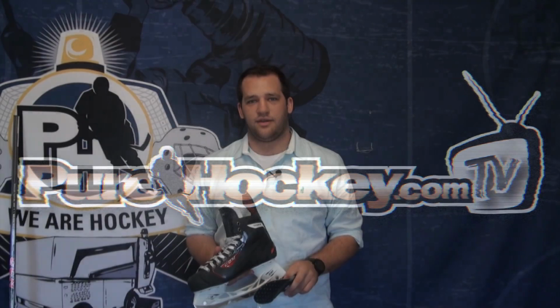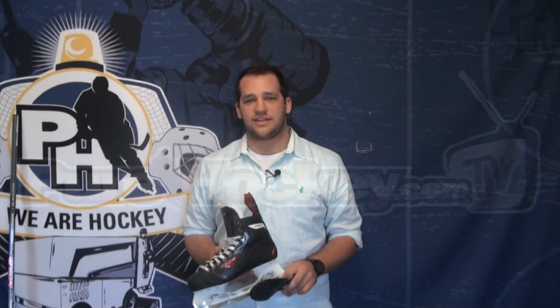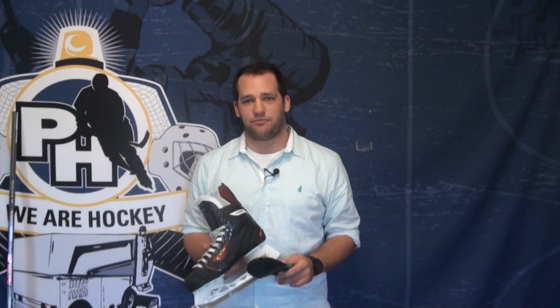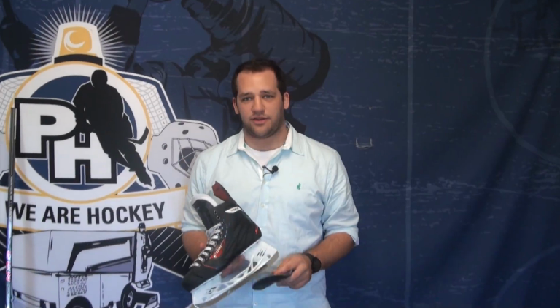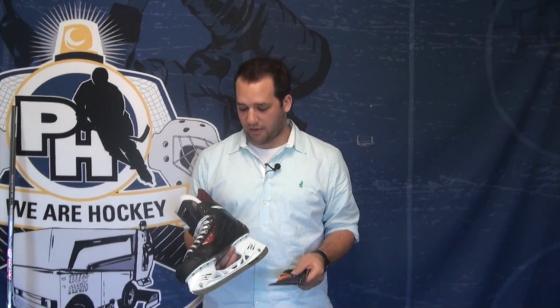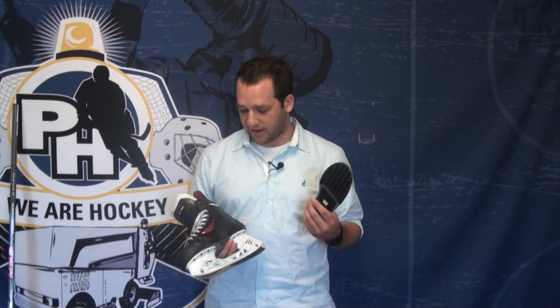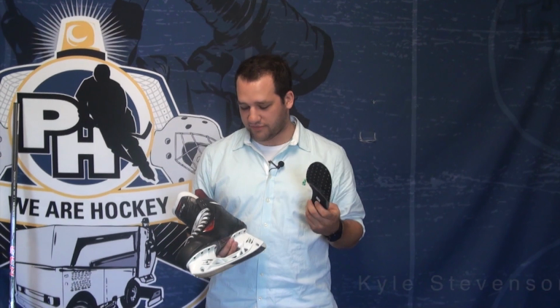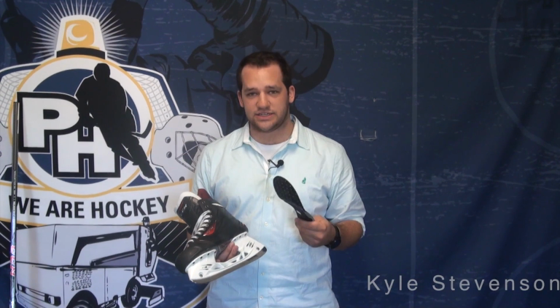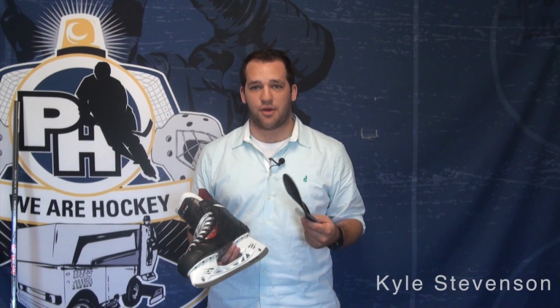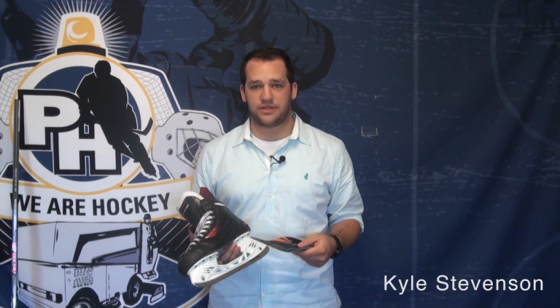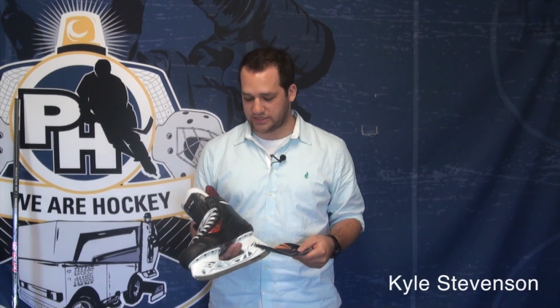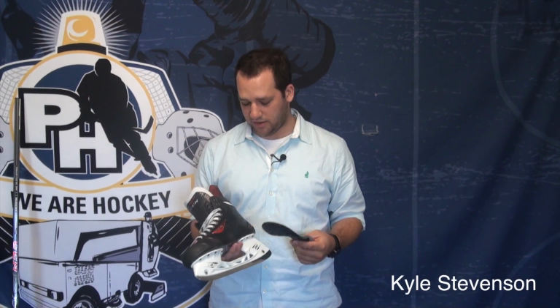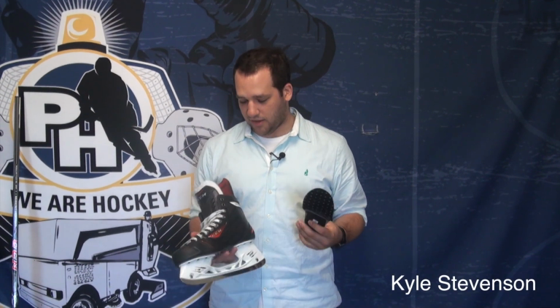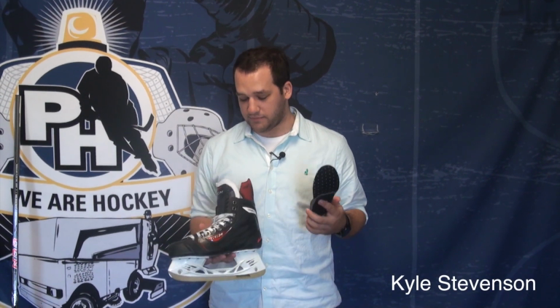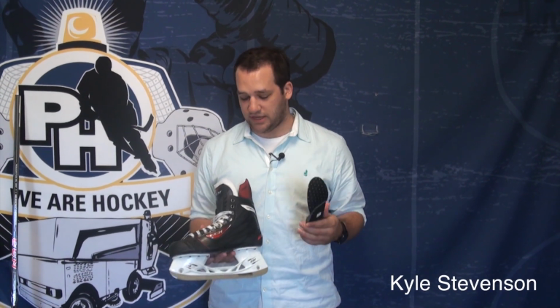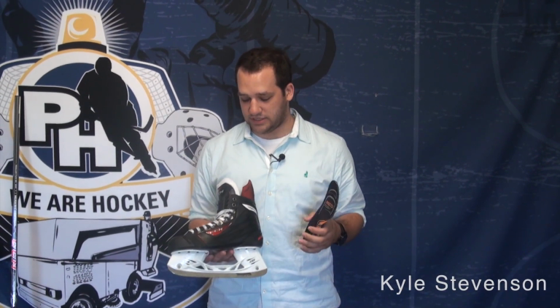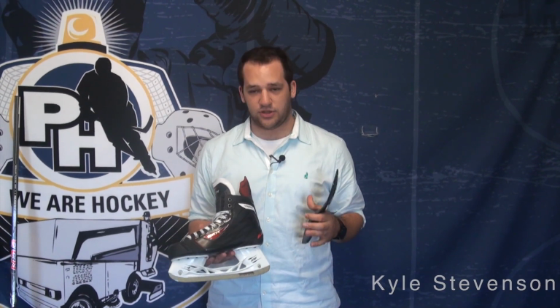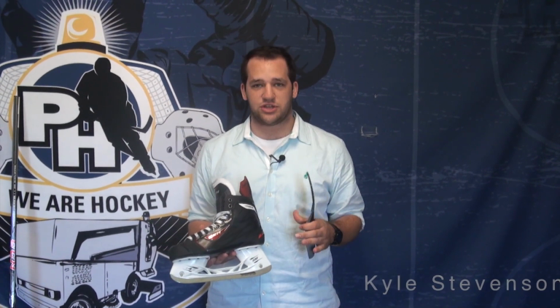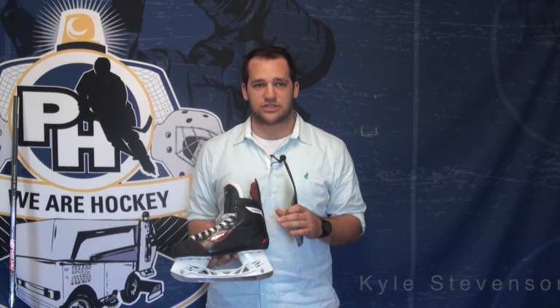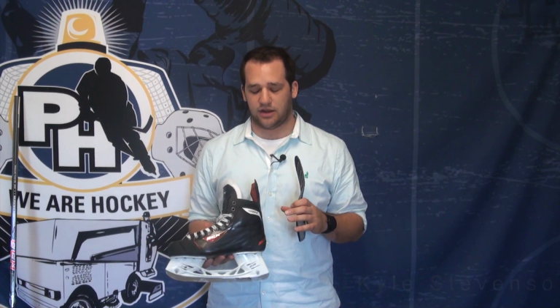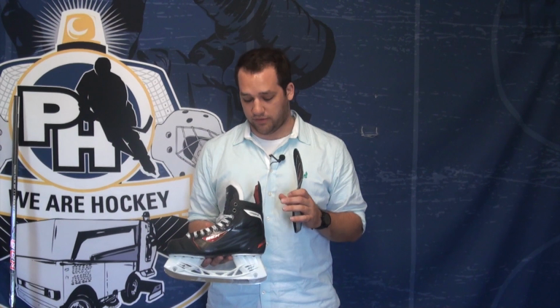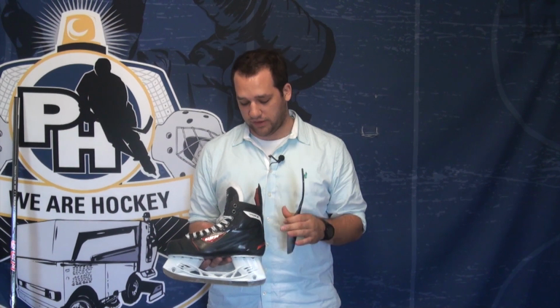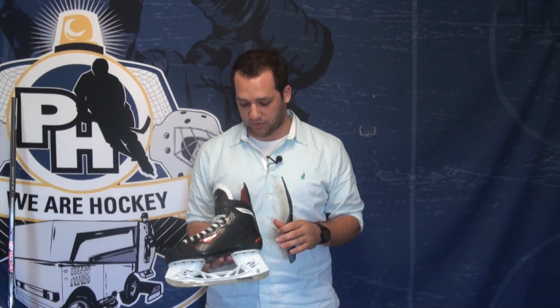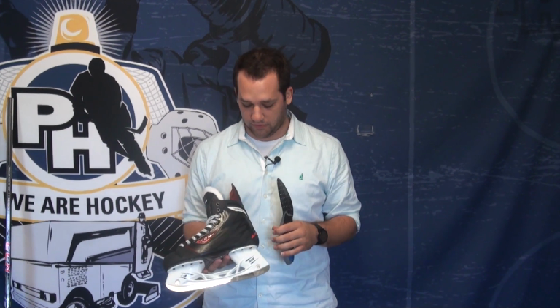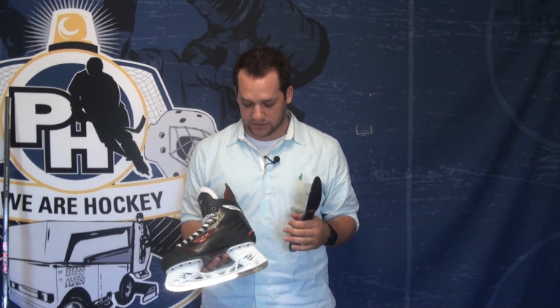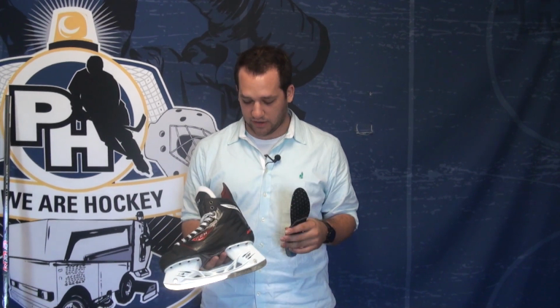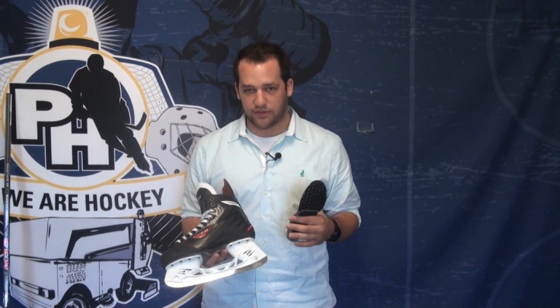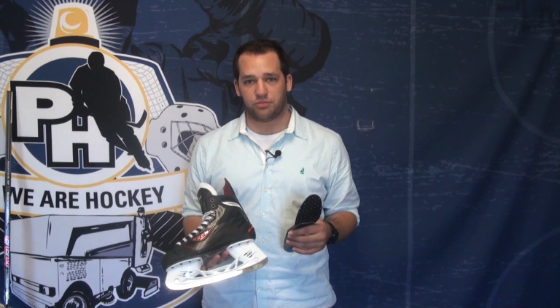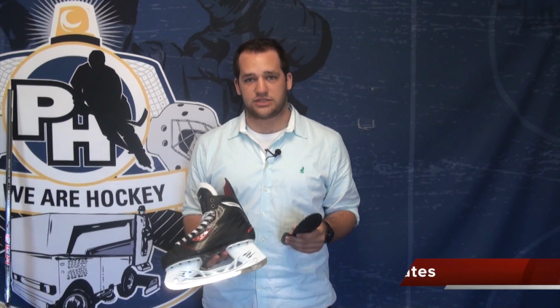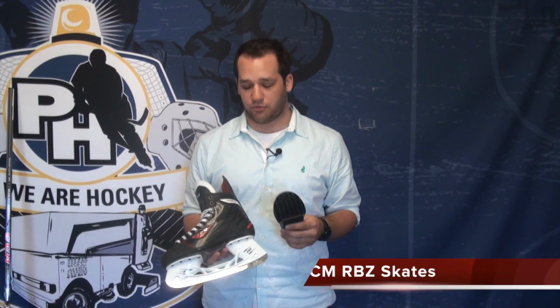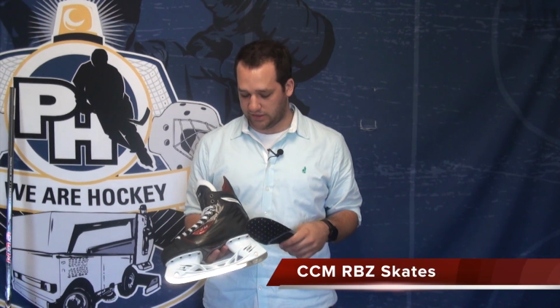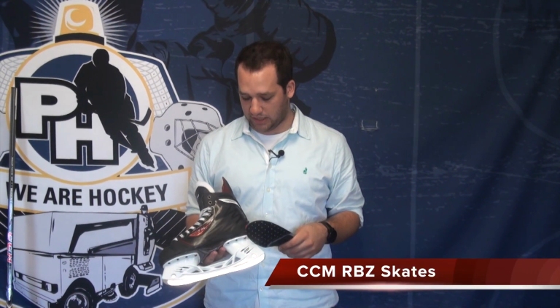Hey guys, Kyle from Purehockey.com here. Today I have the CCM RBZ Skate. CCM did some huge stuff with this skate — they really improved upon their last skate, the U Plus Crazy Light.